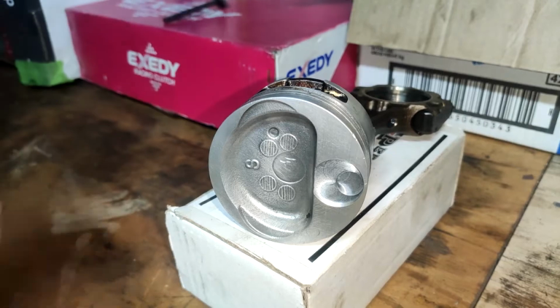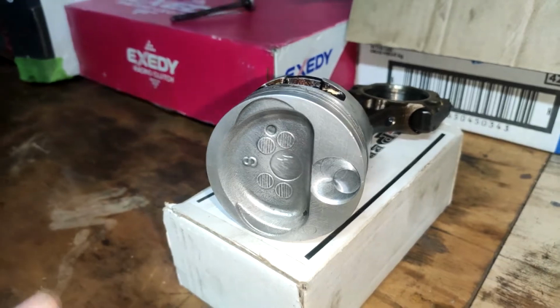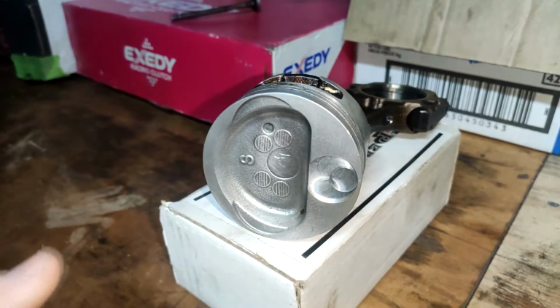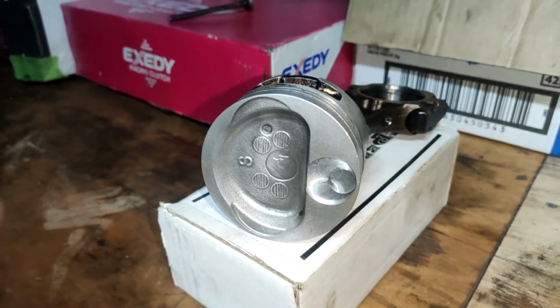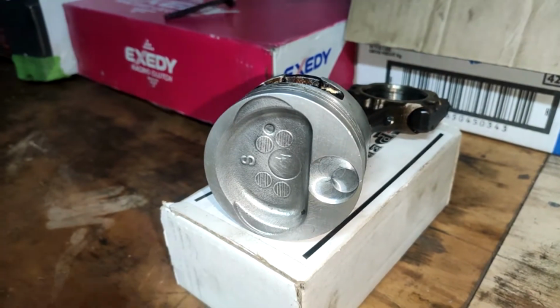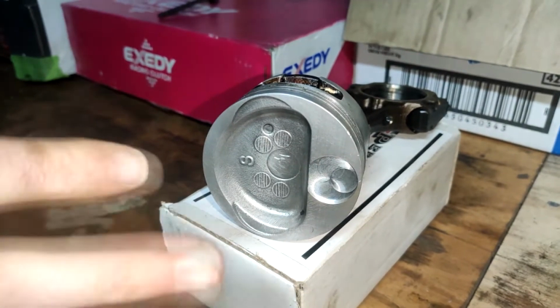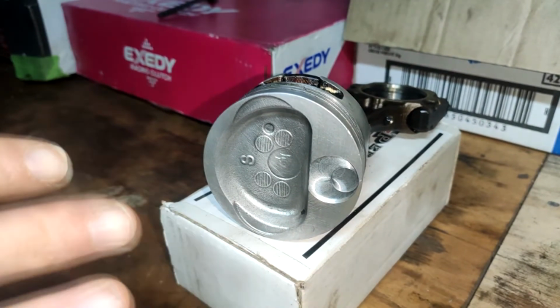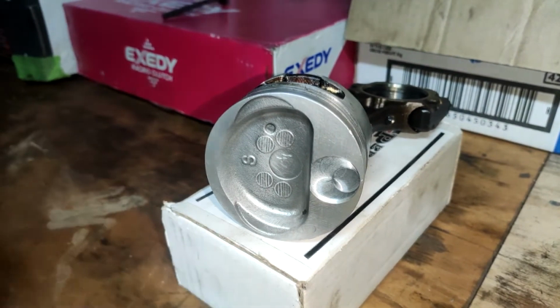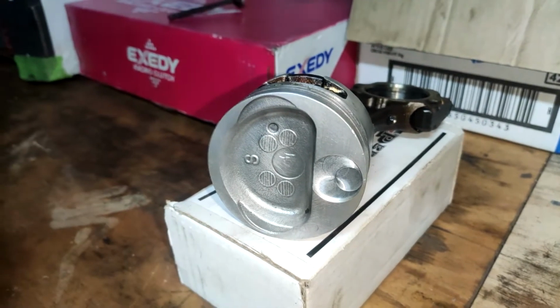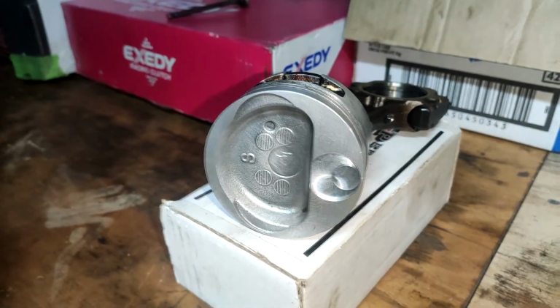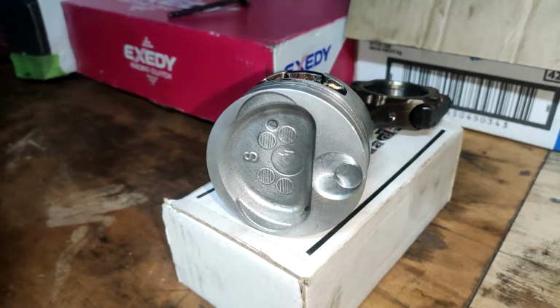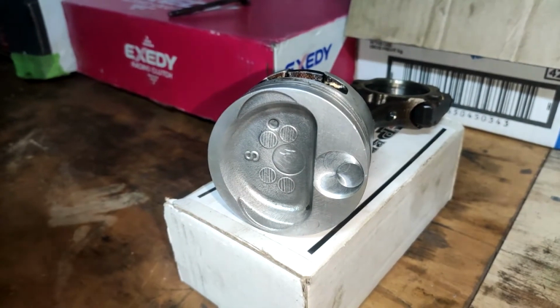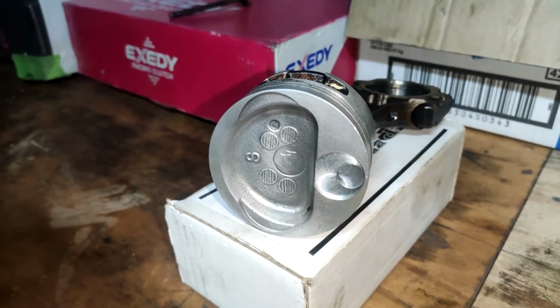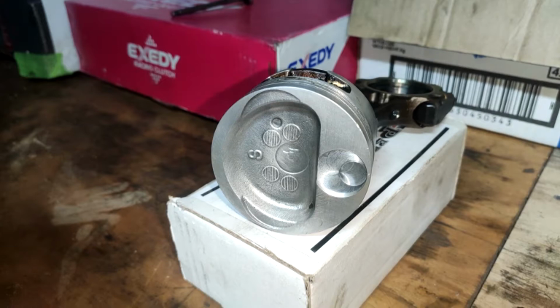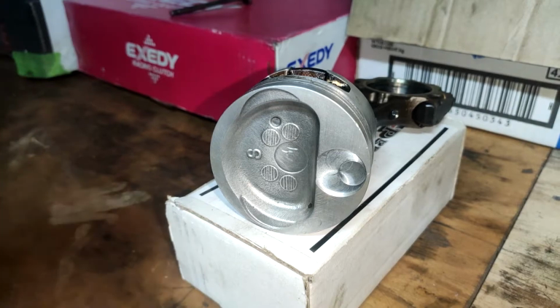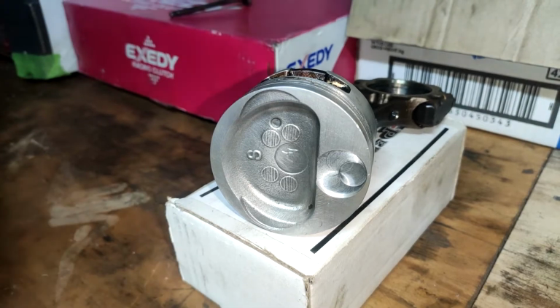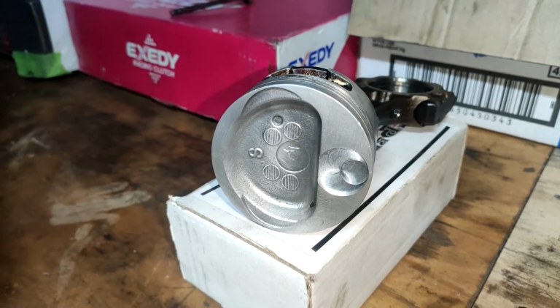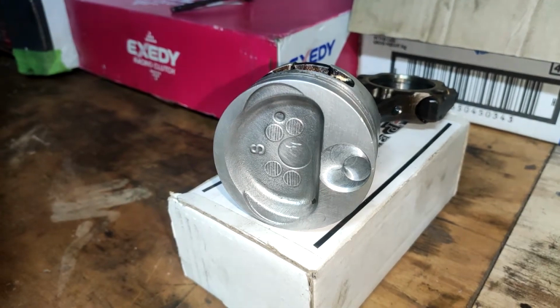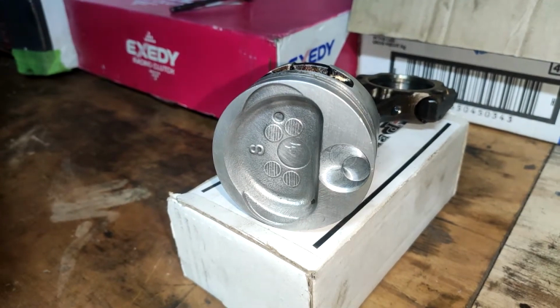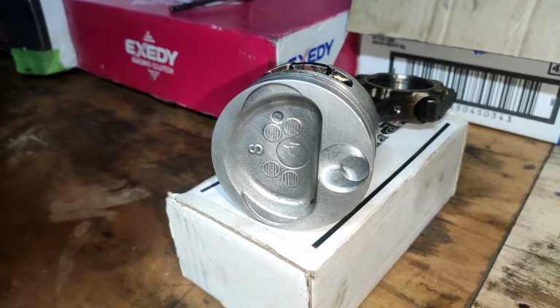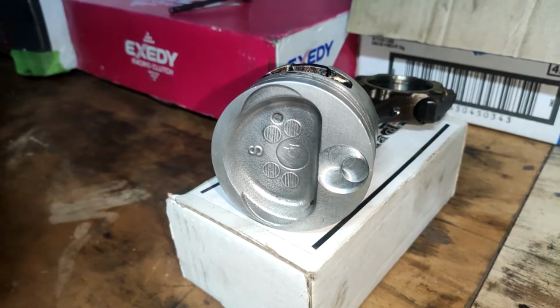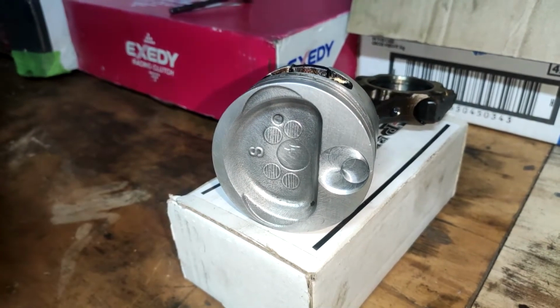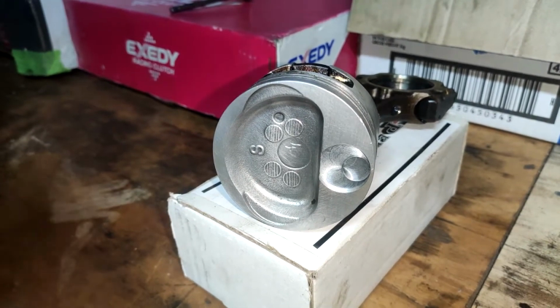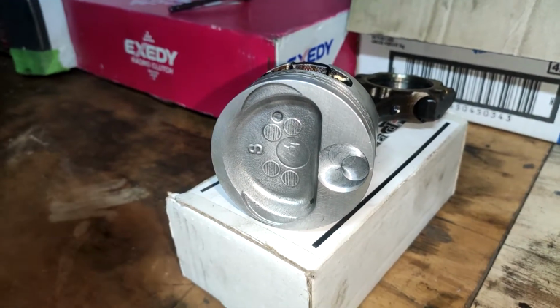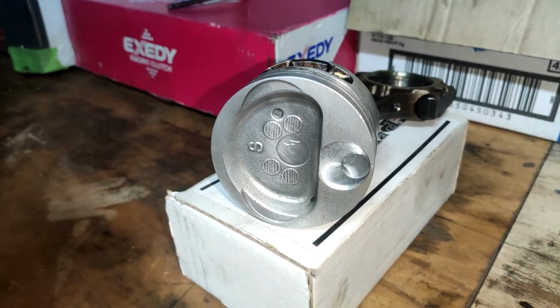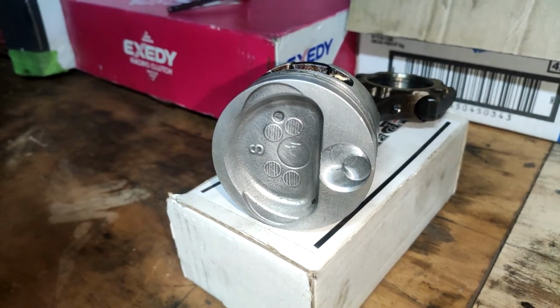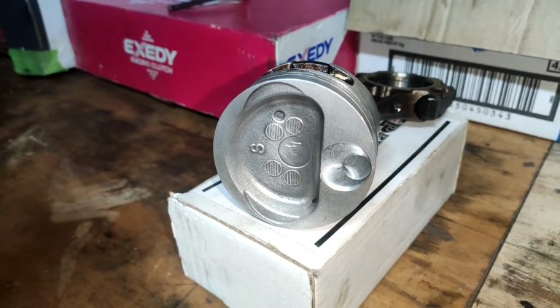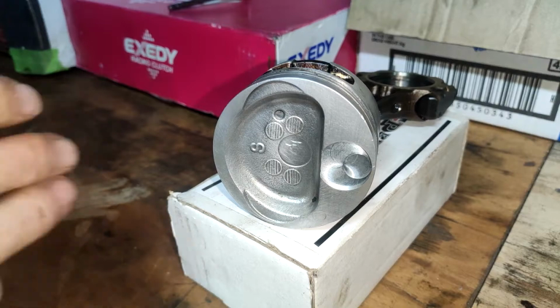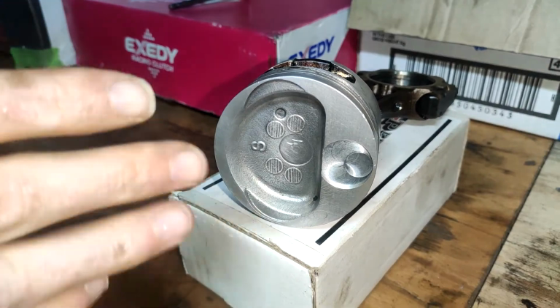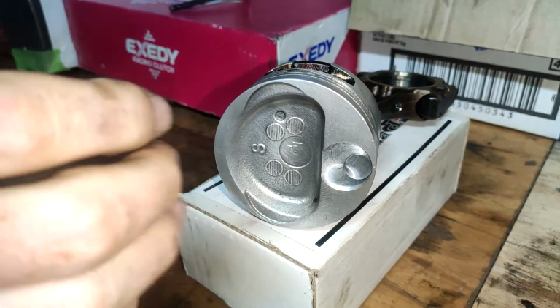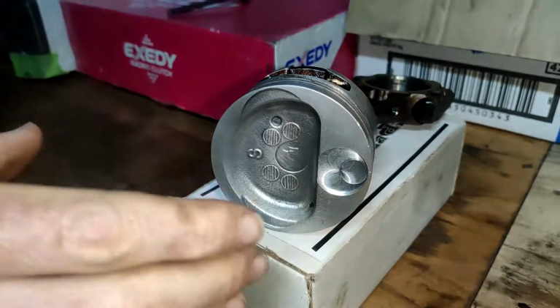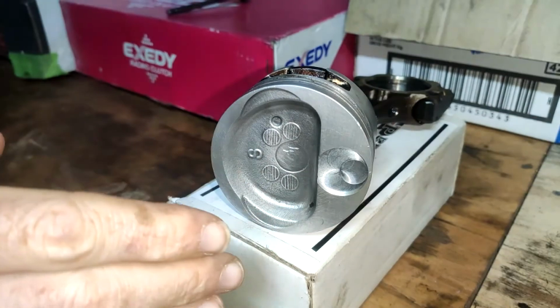There will be a little bit of a compression loss with this piston, but nothing too major because I've got the head decked and everything. Yeah, so that will all get whipped up pretty quick.